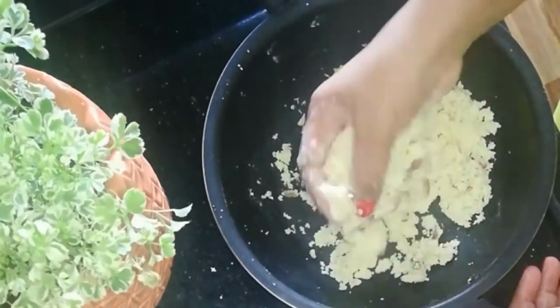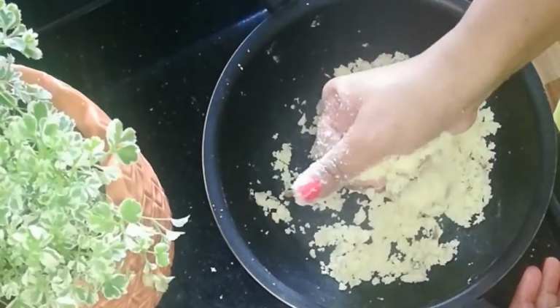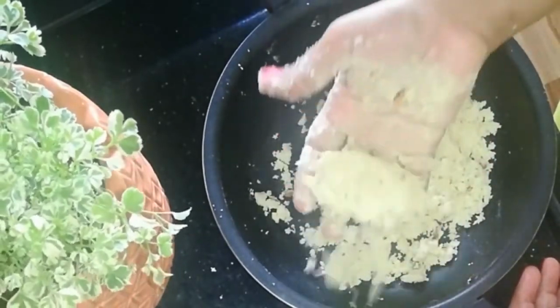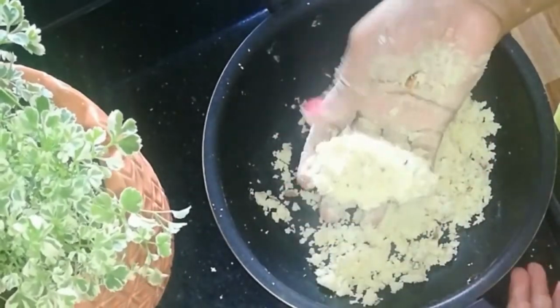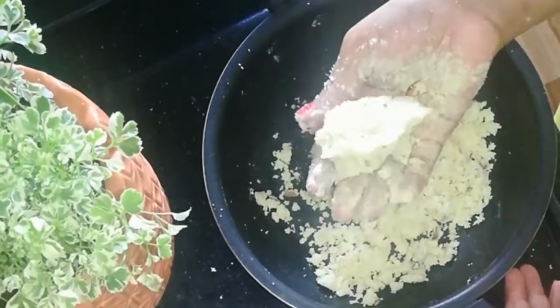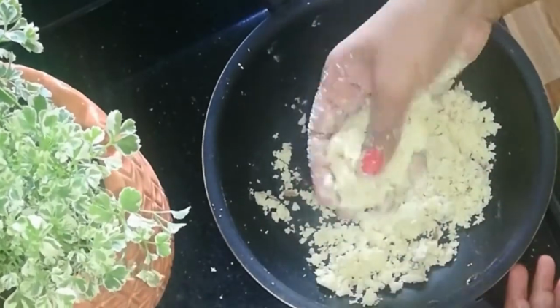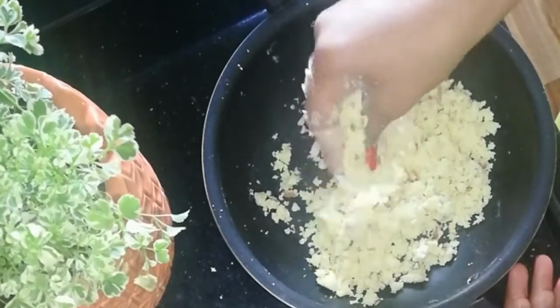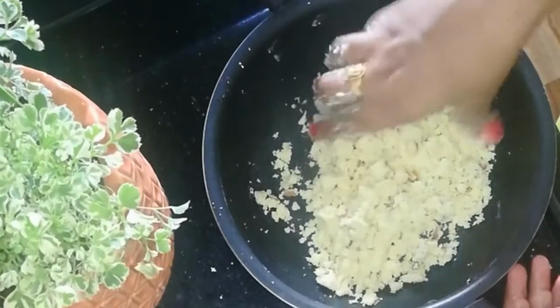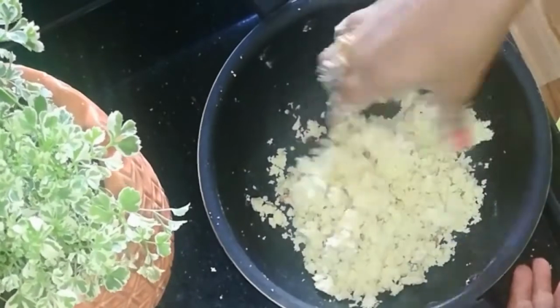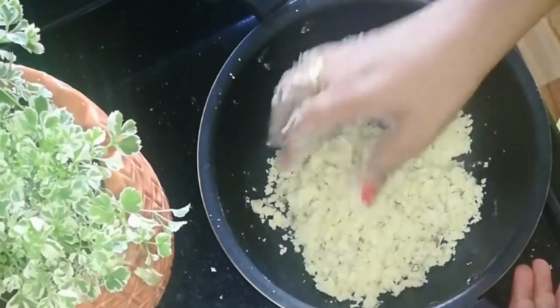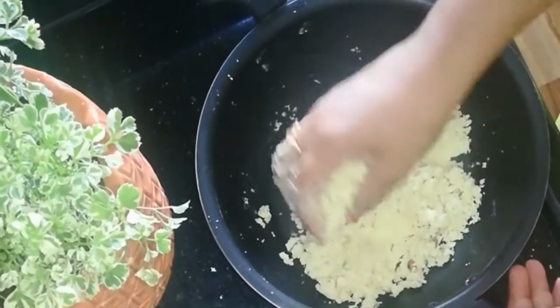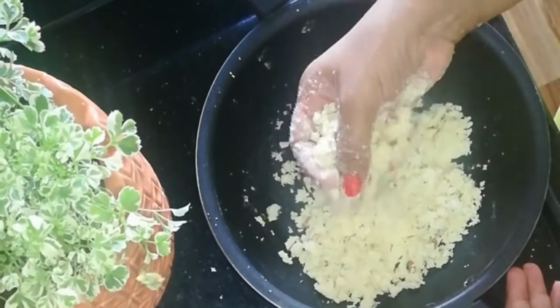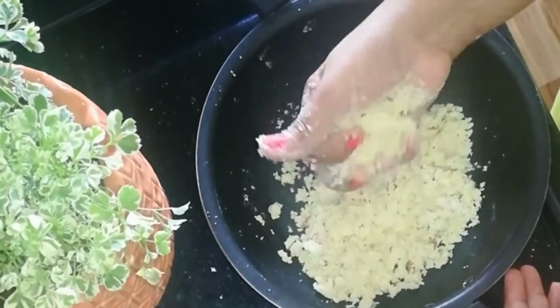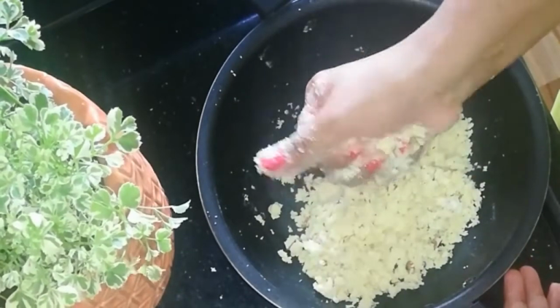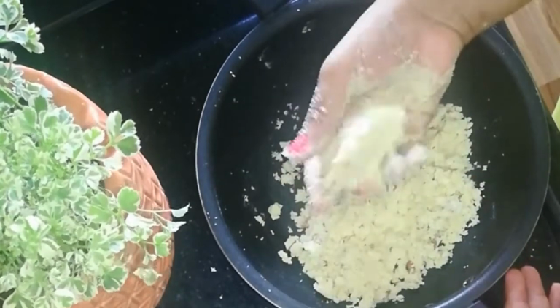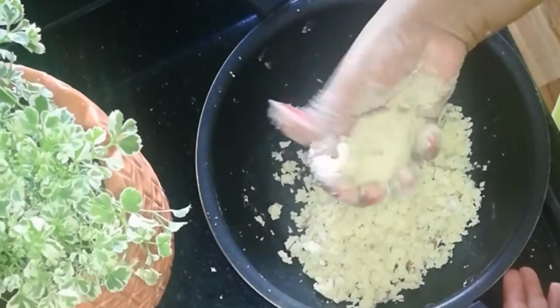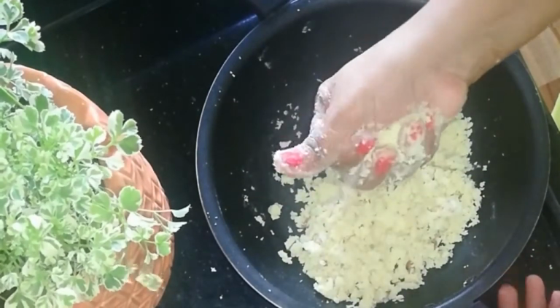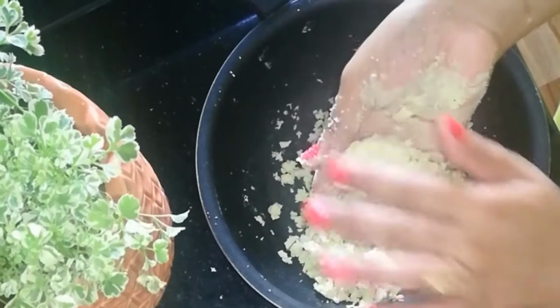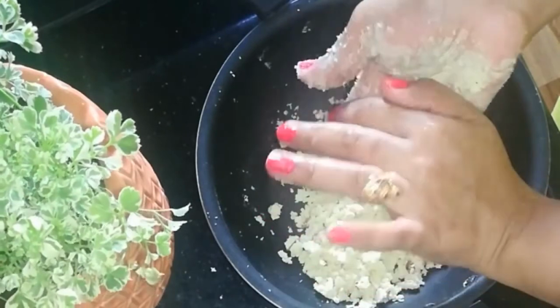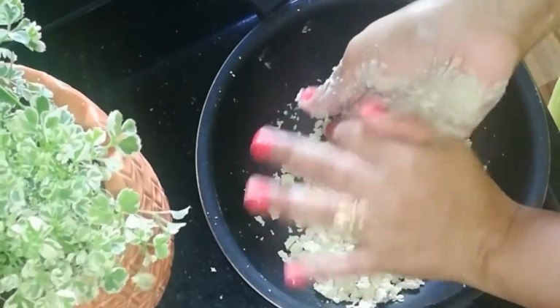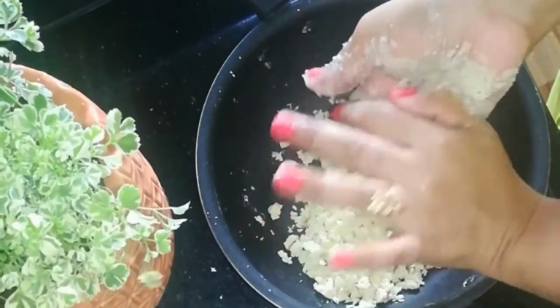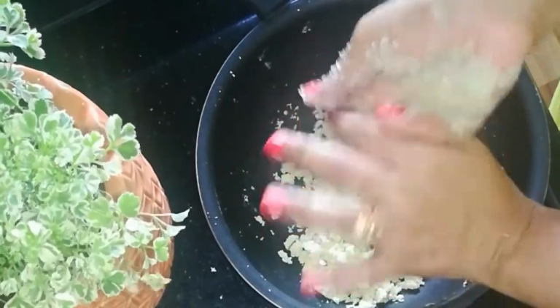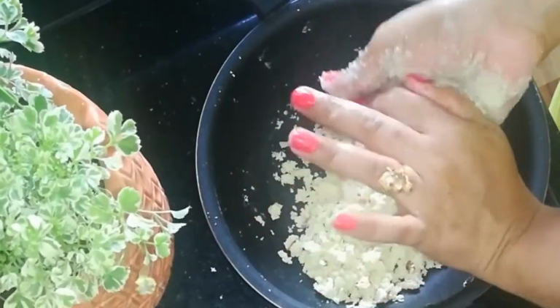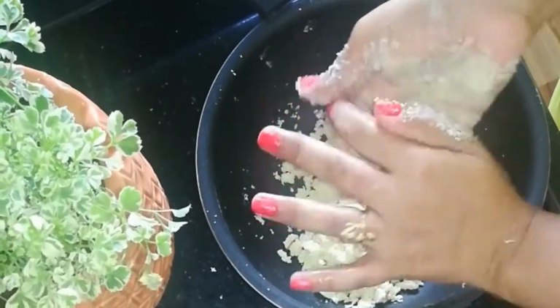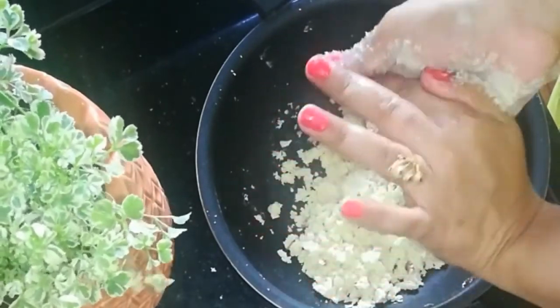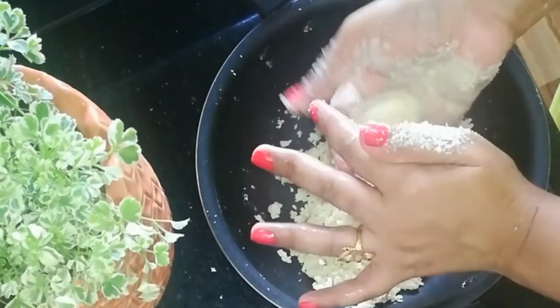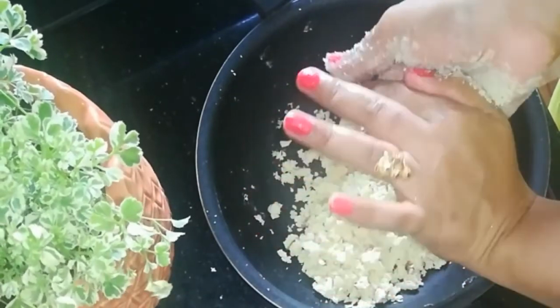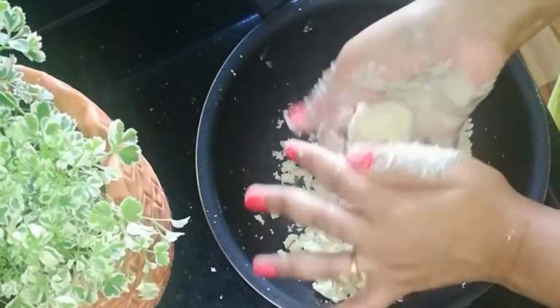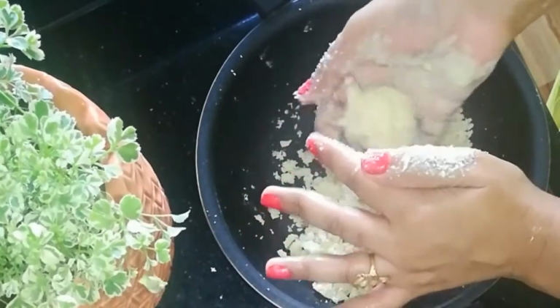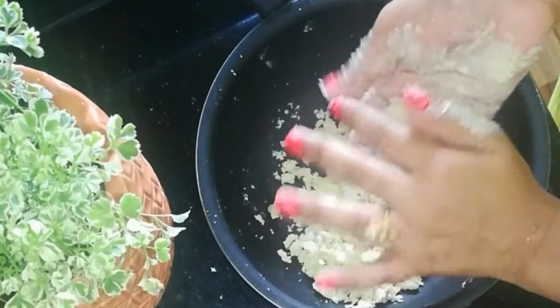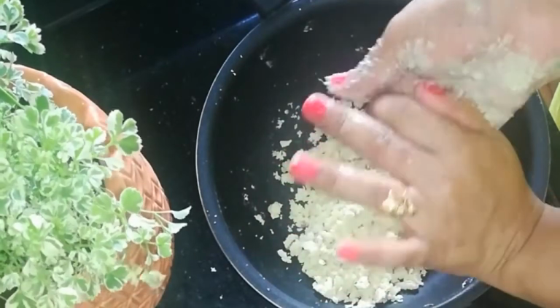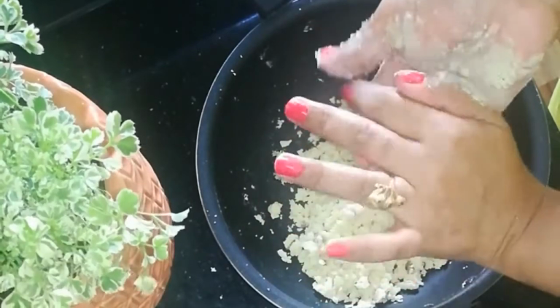I will prepare the ladoo for the next time. I will prepare the ladoo for the second time.